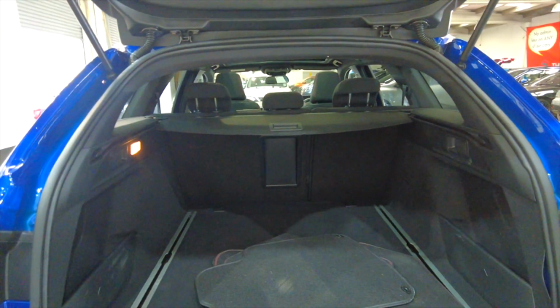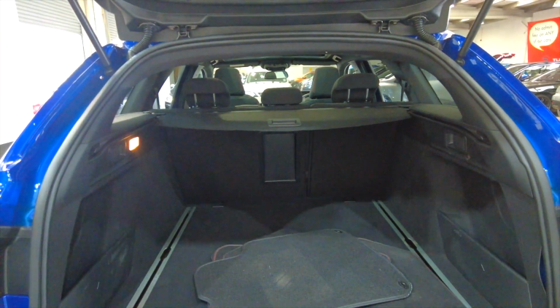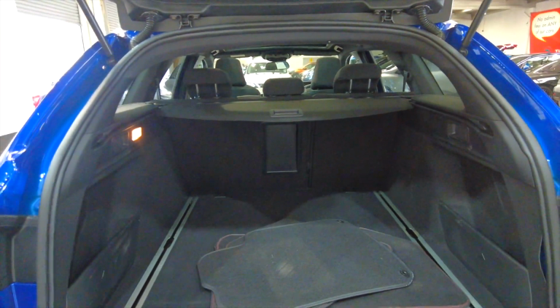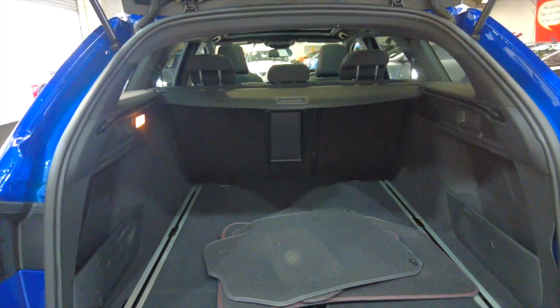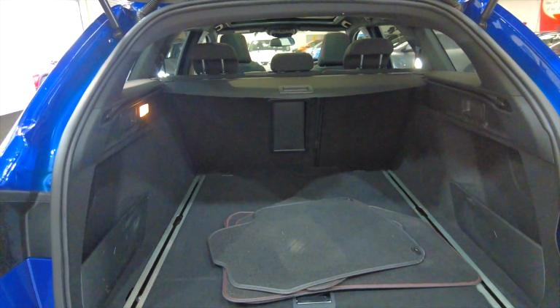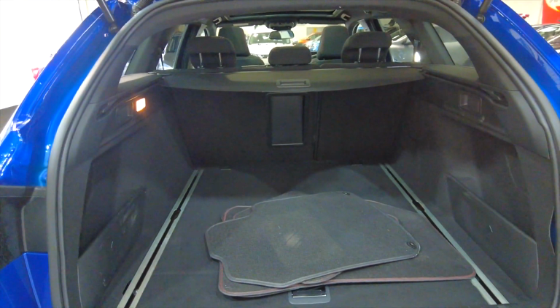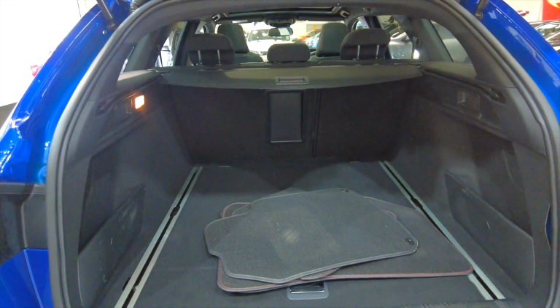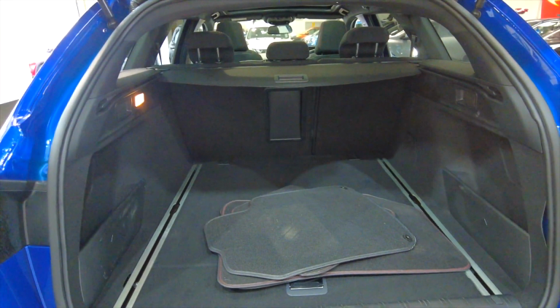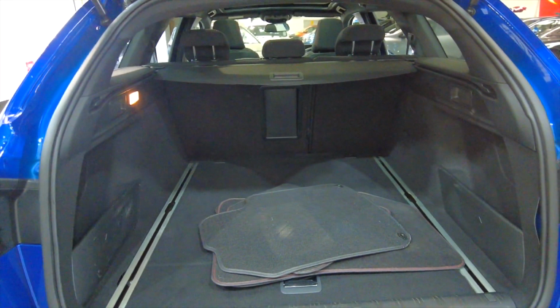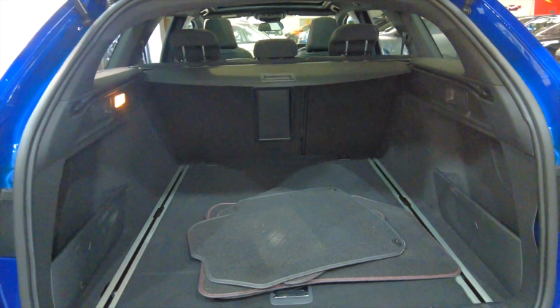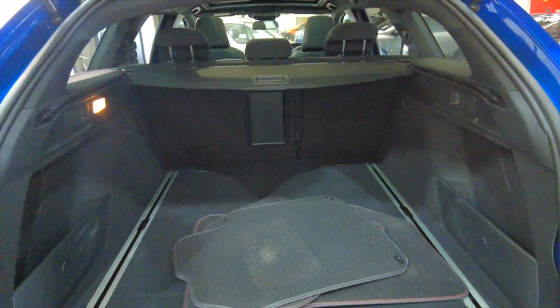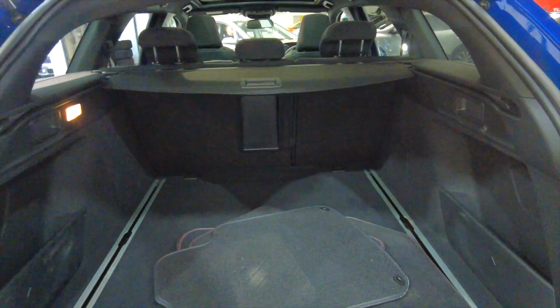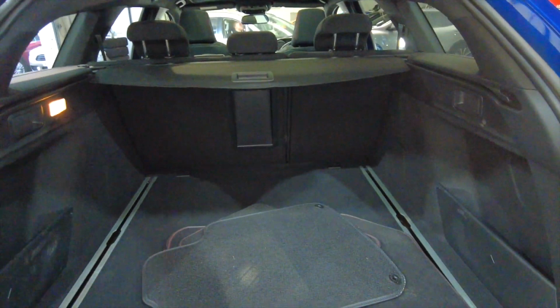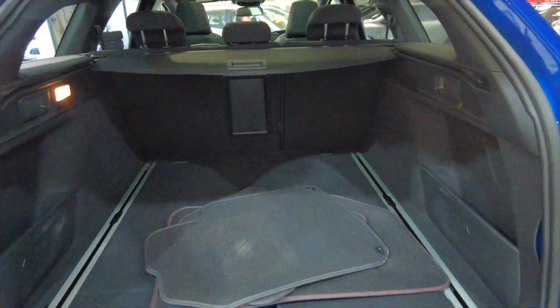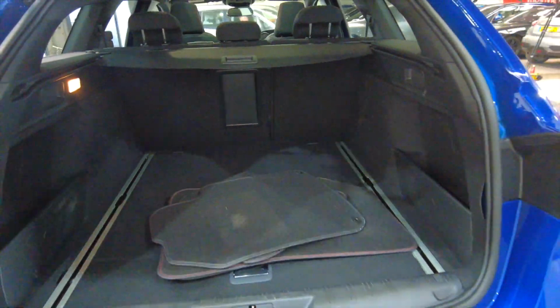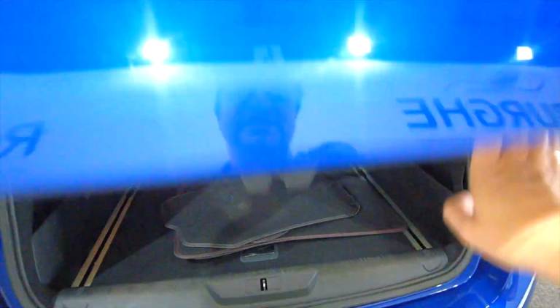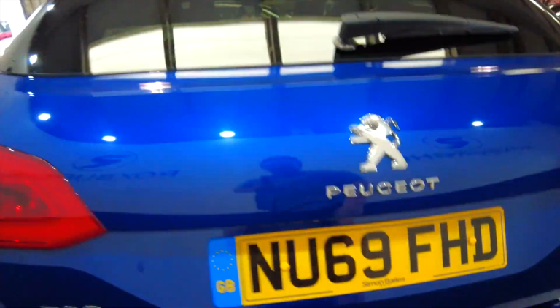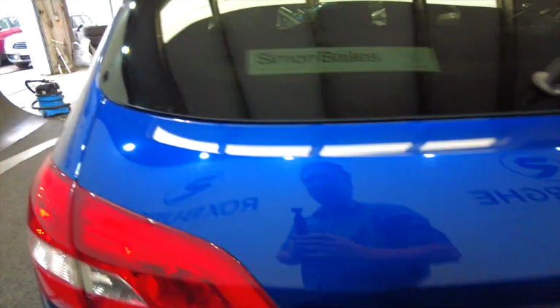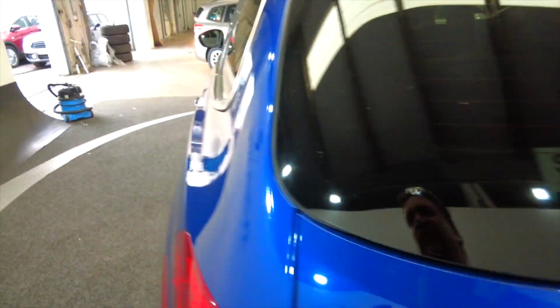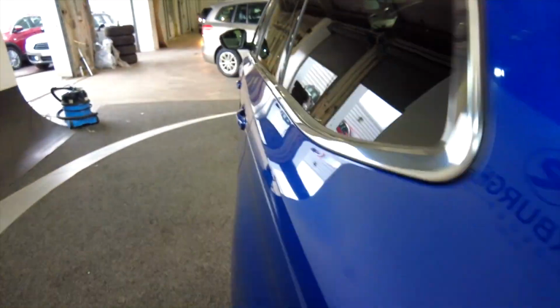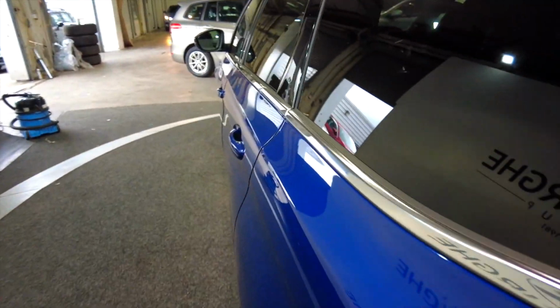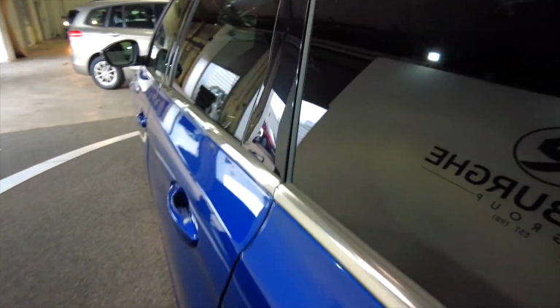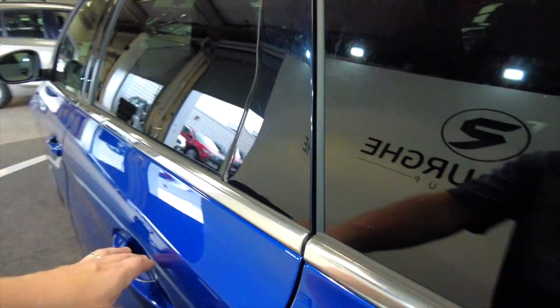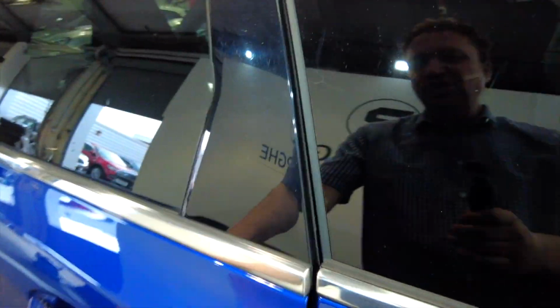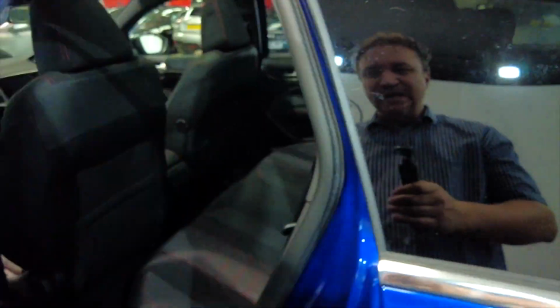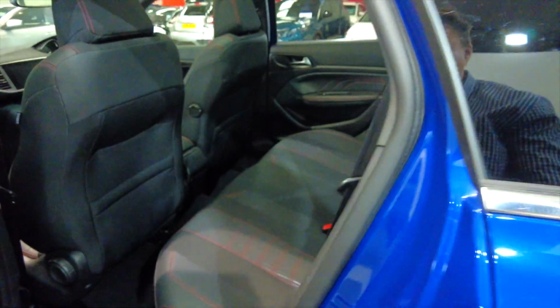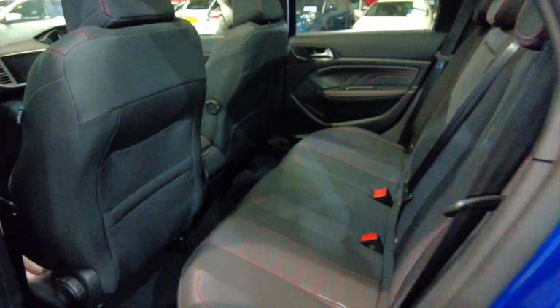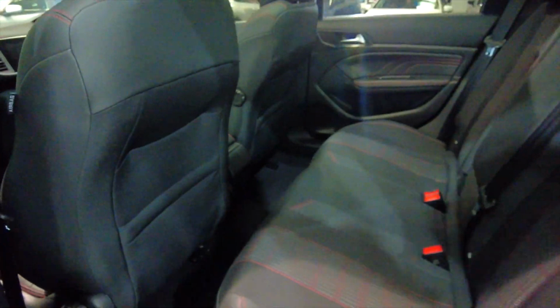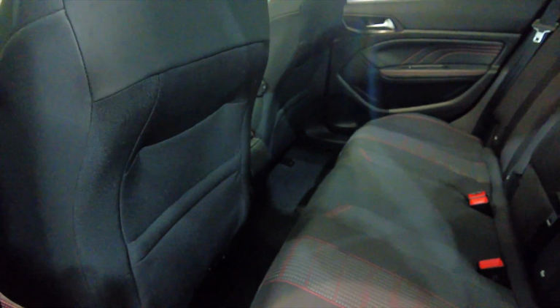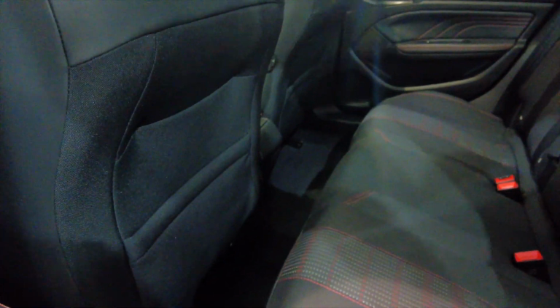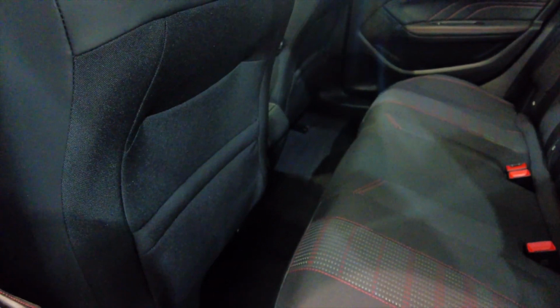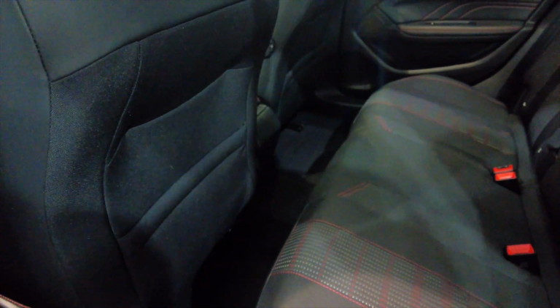You've got a huge boot — absolutely massive — lots of room, and those rear seats do fold as well for additional space. This car would make a perfect family vehicle or perhaps a works vehicle.